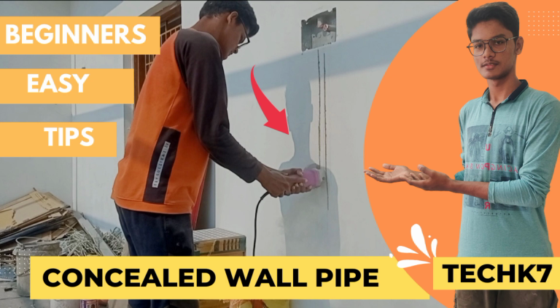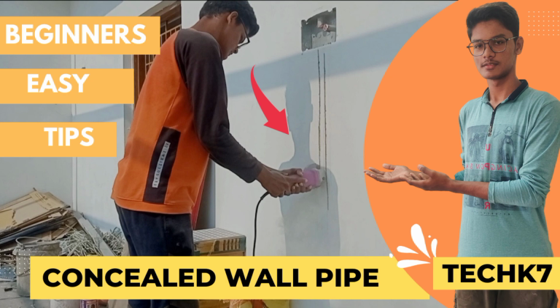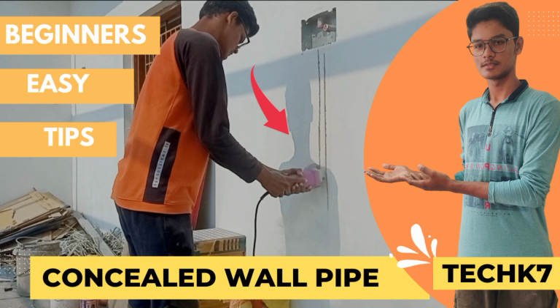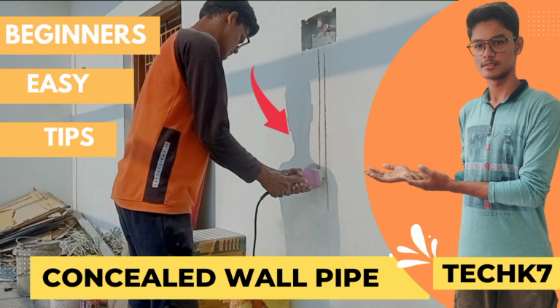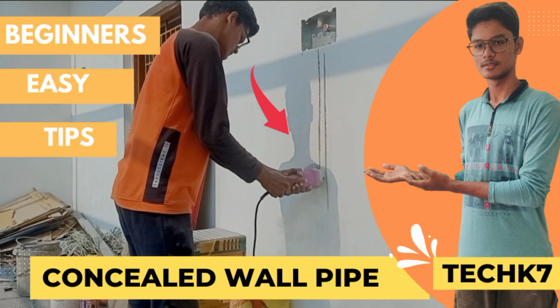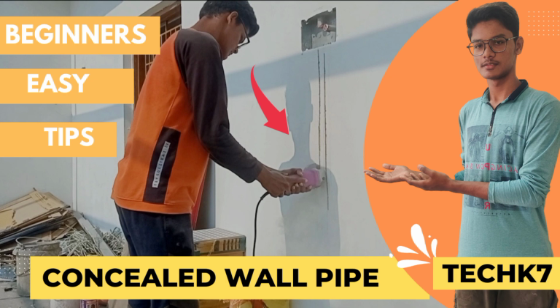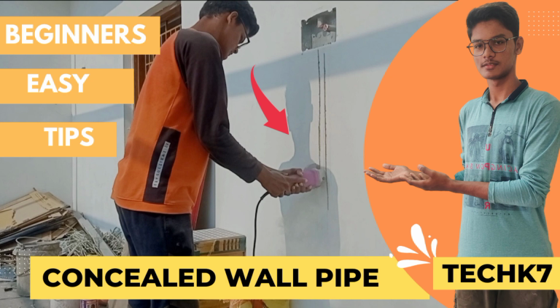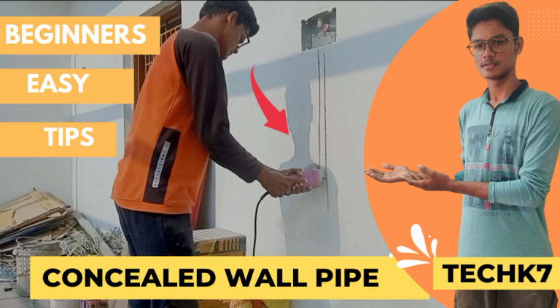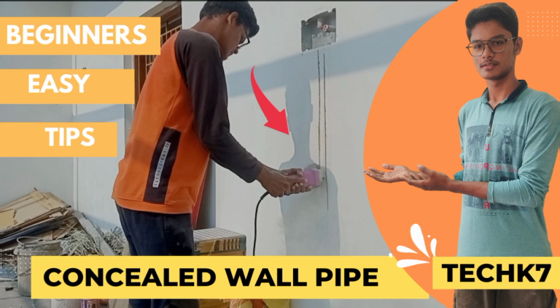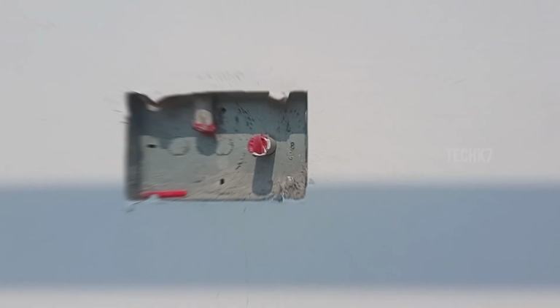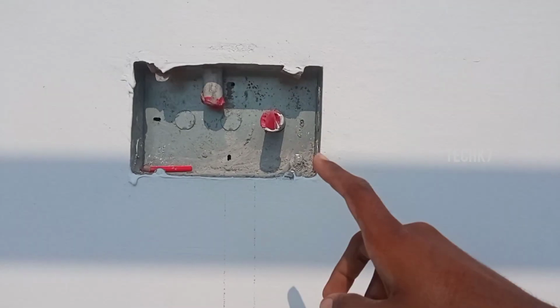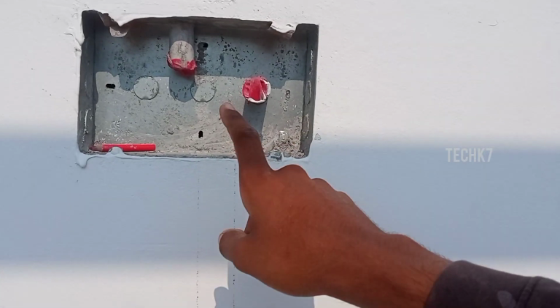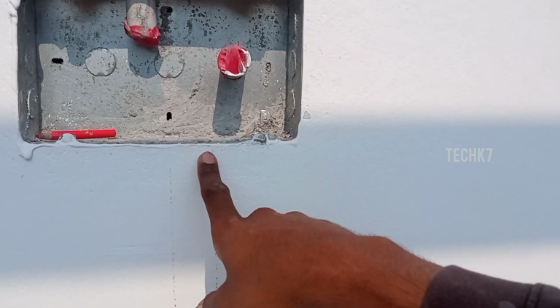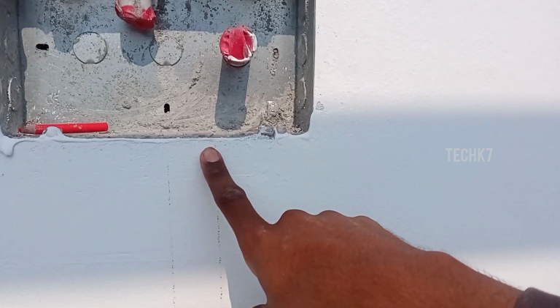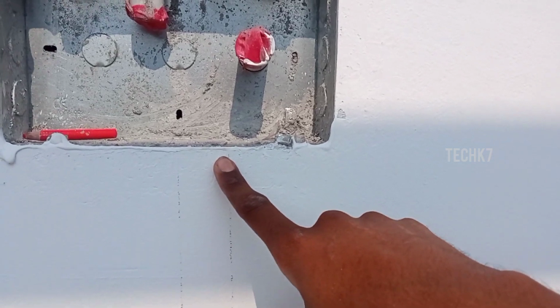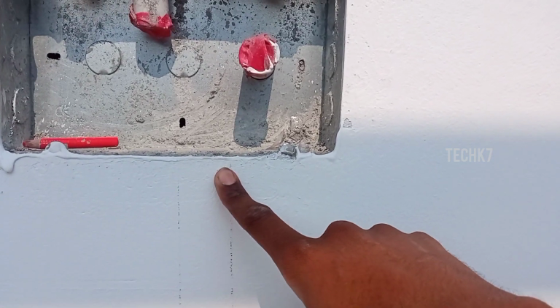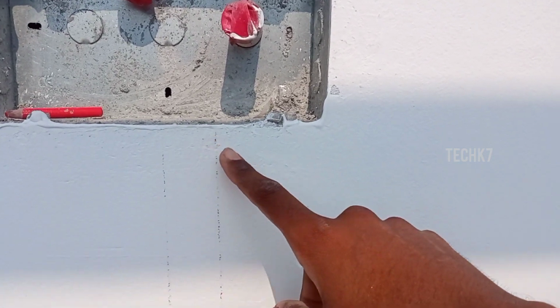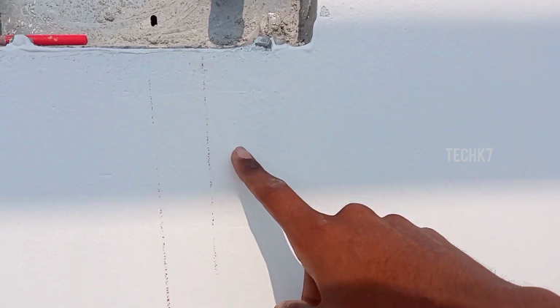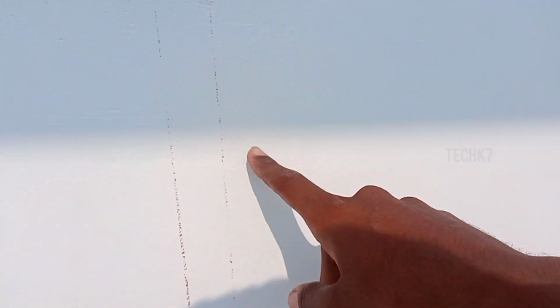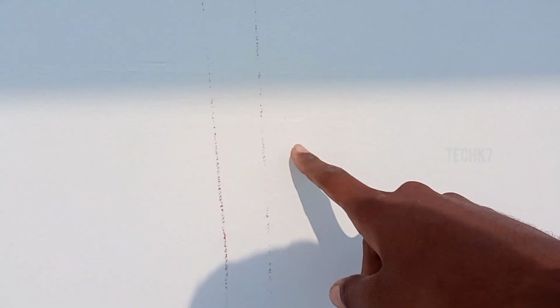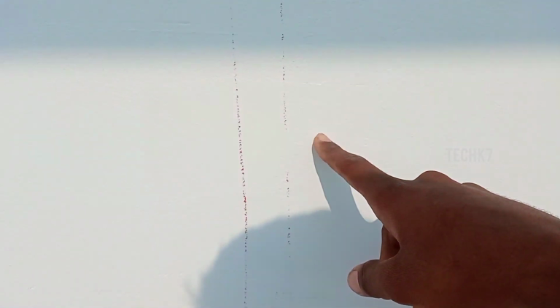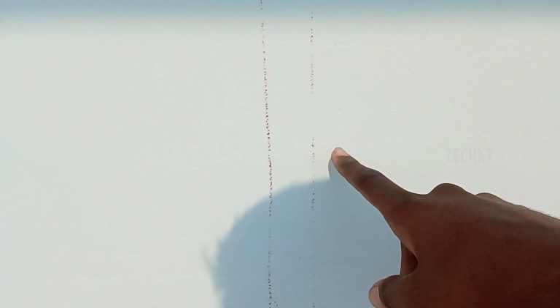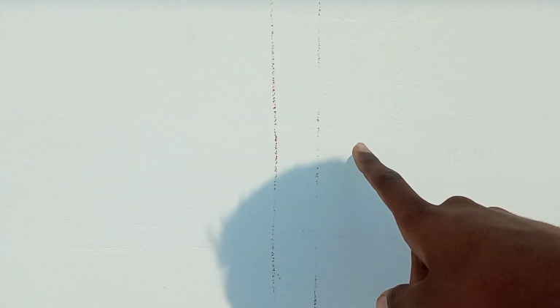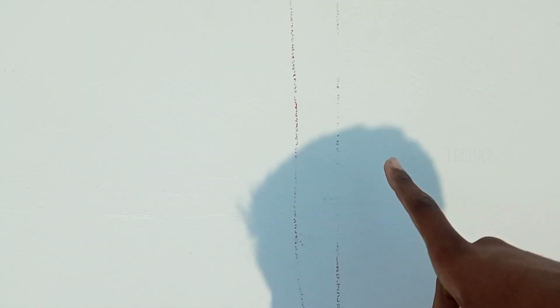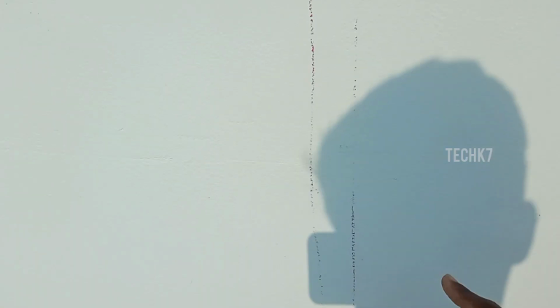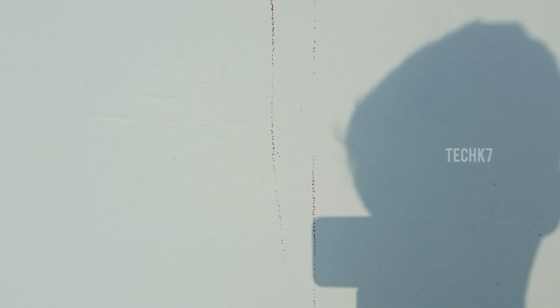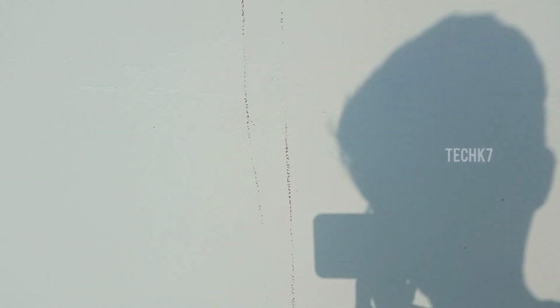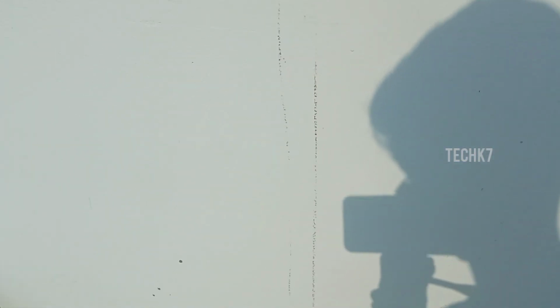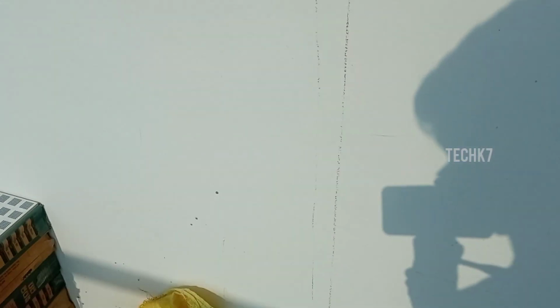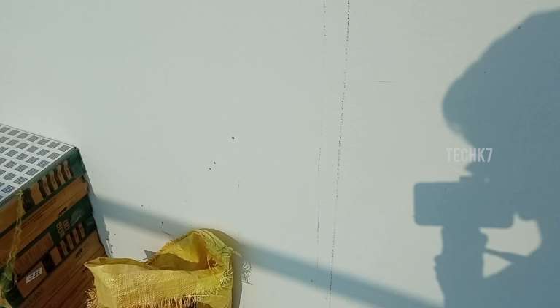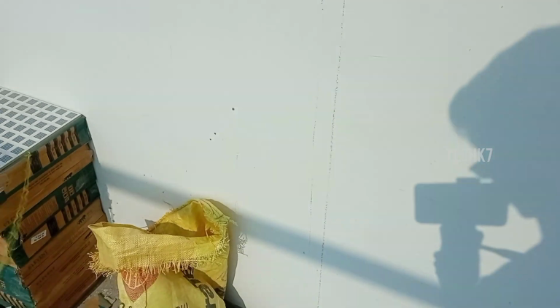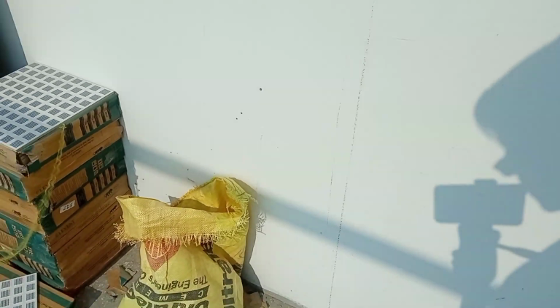If you like this video, you will see the next video. You will see the video on the first one. If you like this wall, you will mark the pipe. If you like this, you will see the pipe and the pipe.